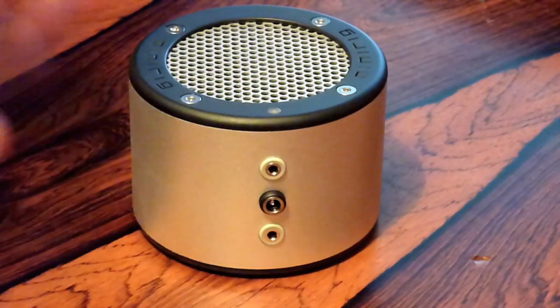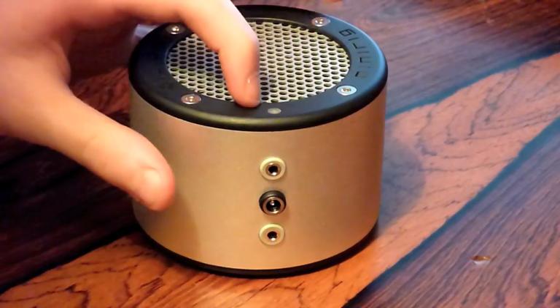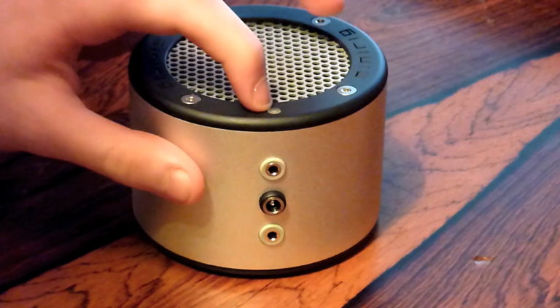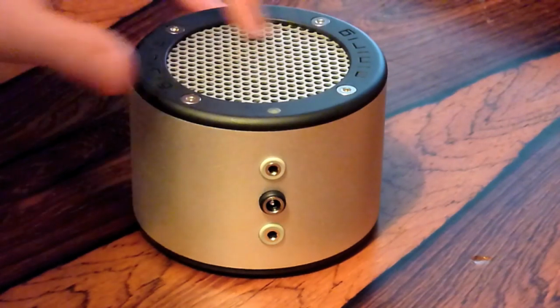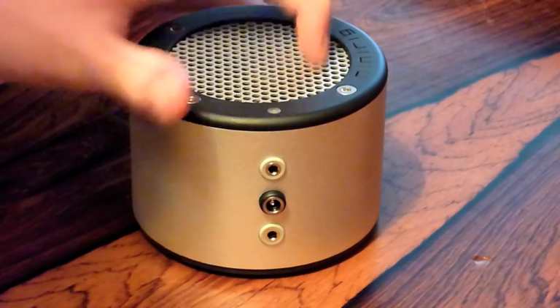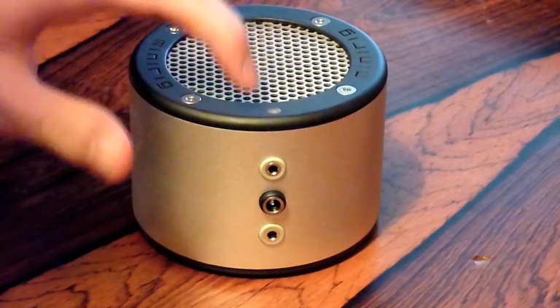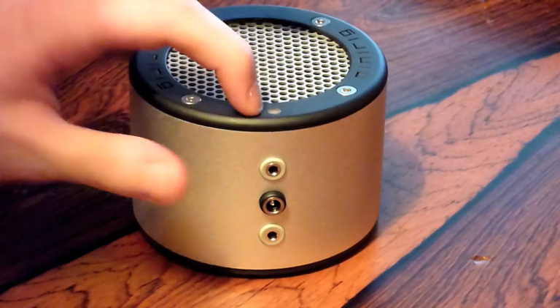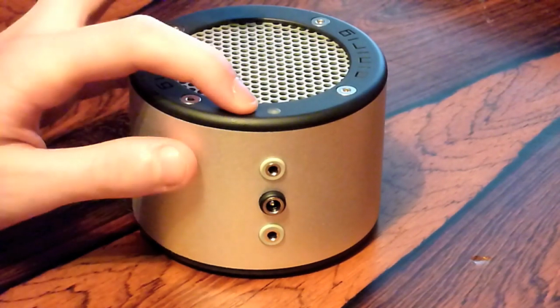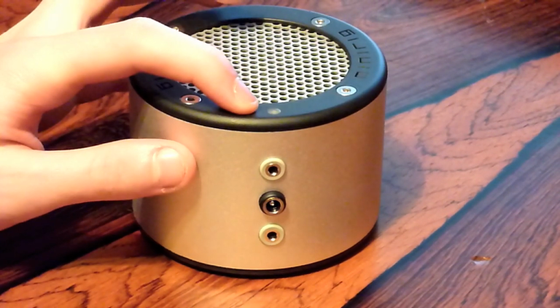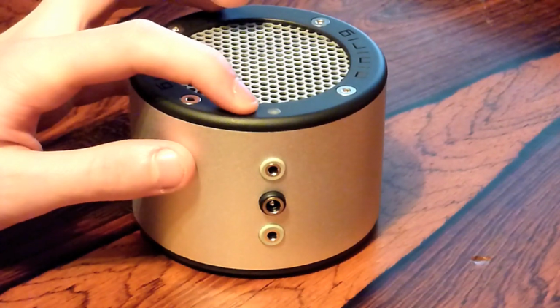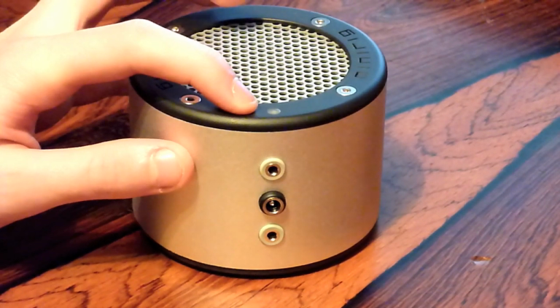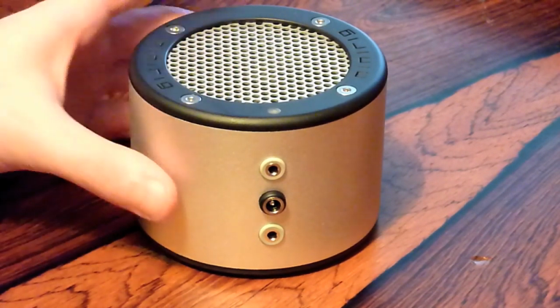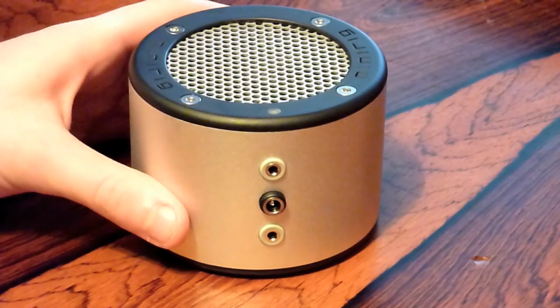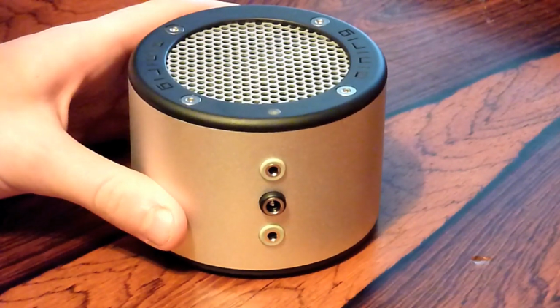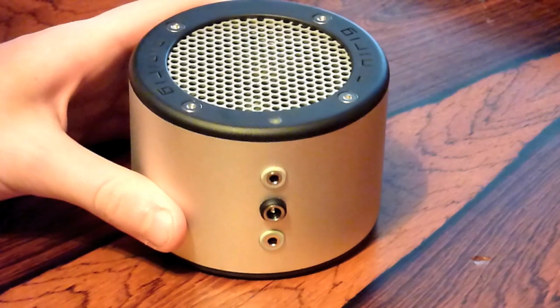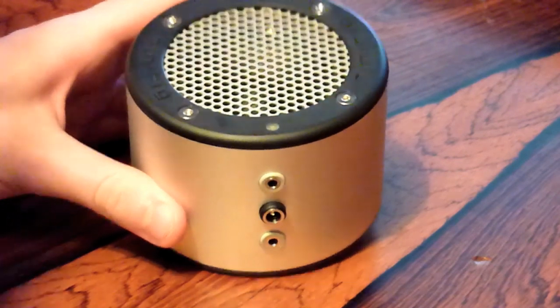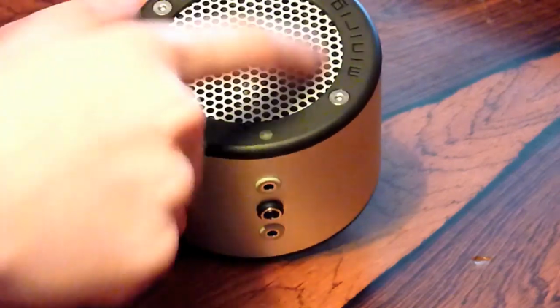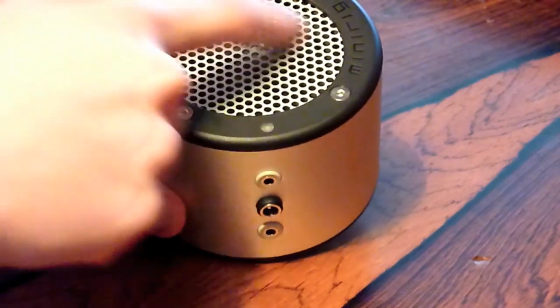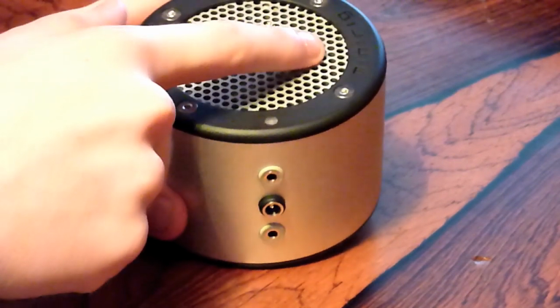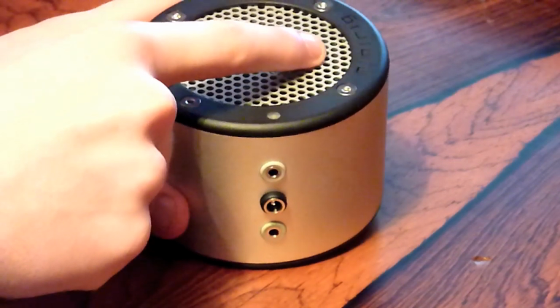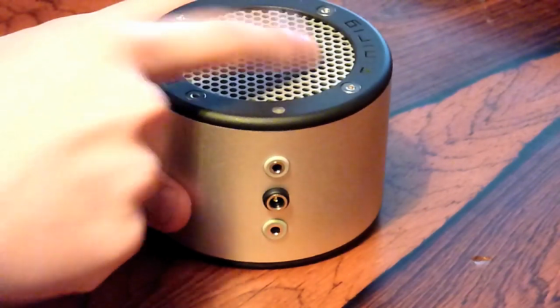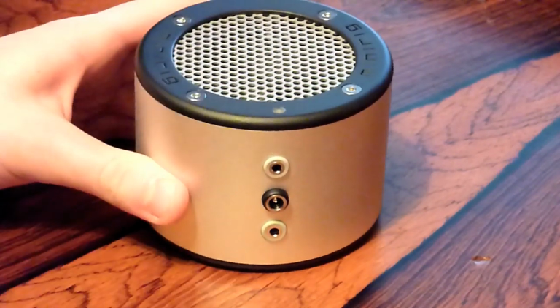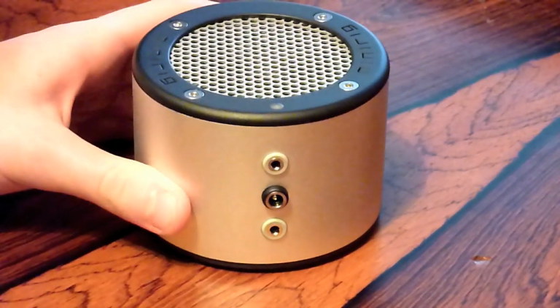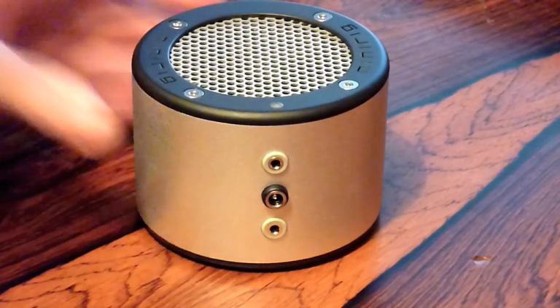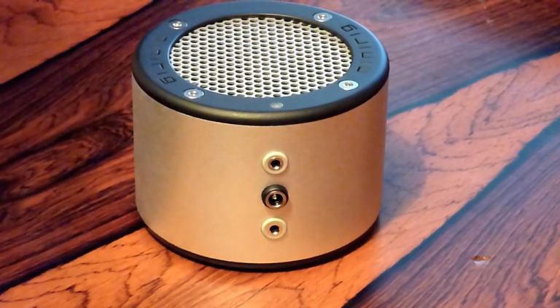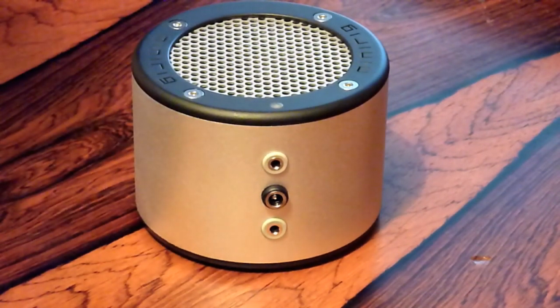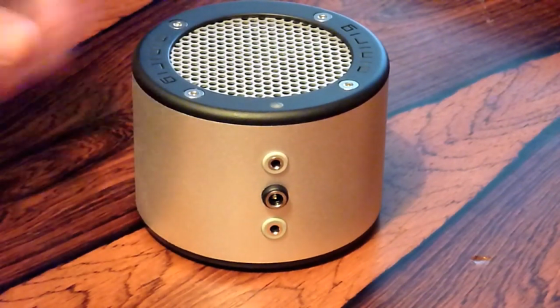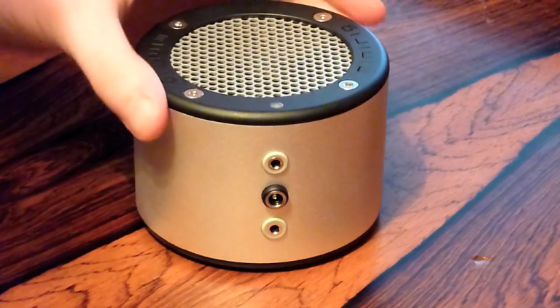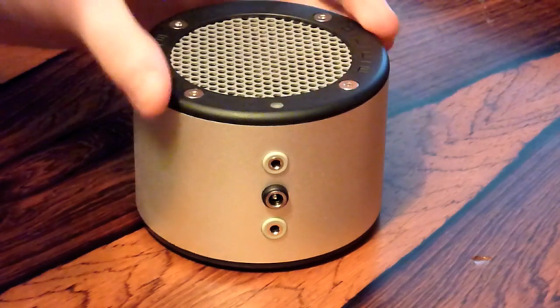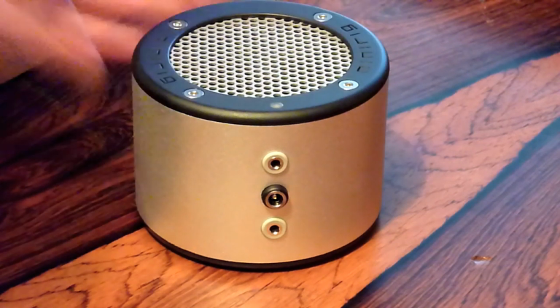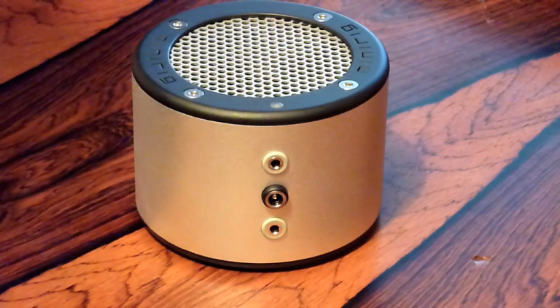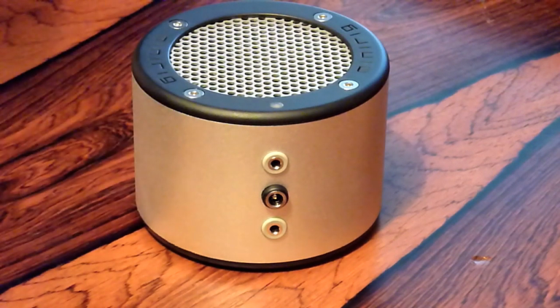On the top you have a nice metal grill, and here is an LED power indicator to show you how much battery you have left in the unit. Inside we have a 3-inch driver and a 15-watt amplifier, which is very, very powerful for this kind of size speaker system.